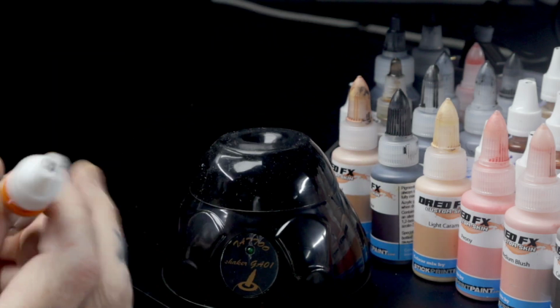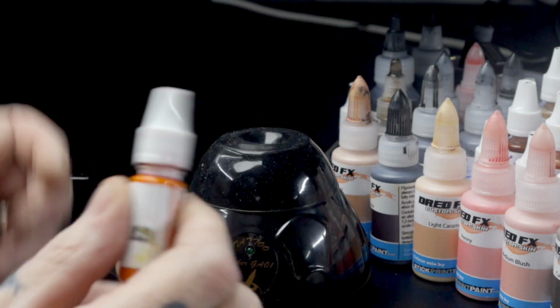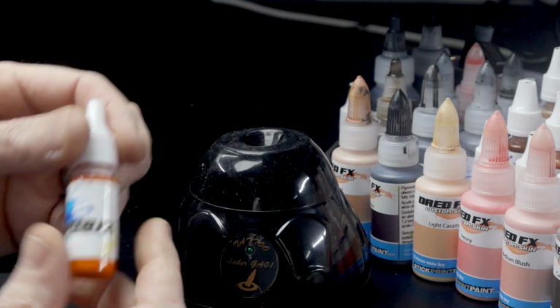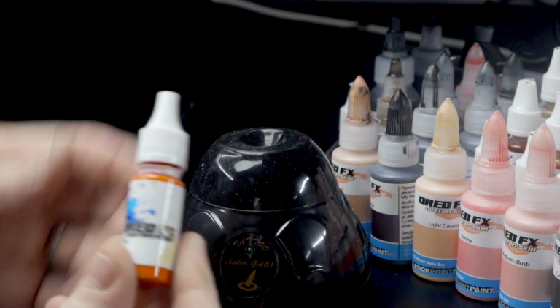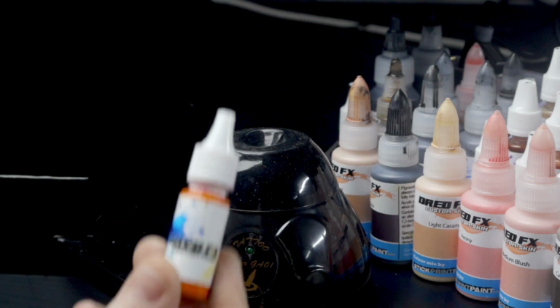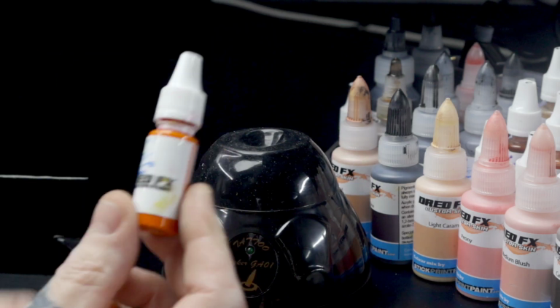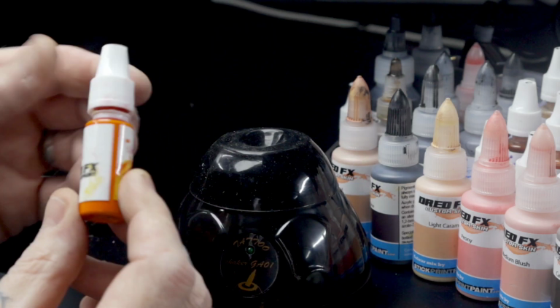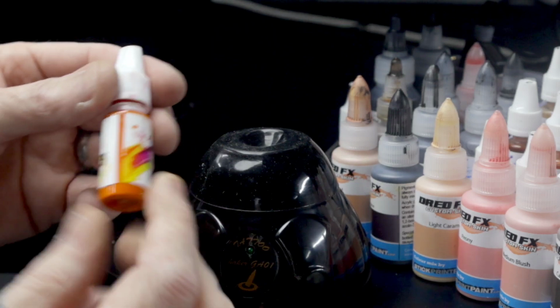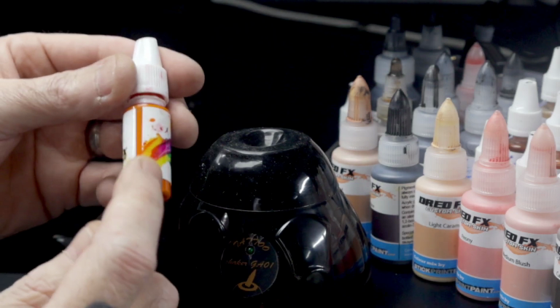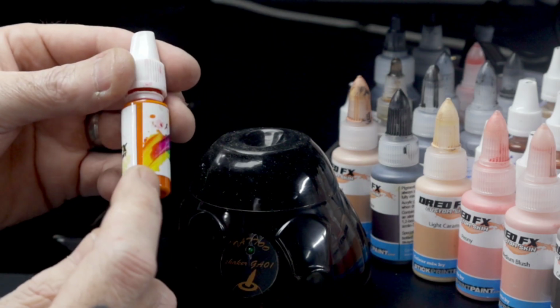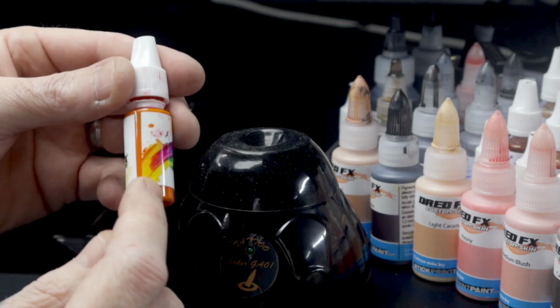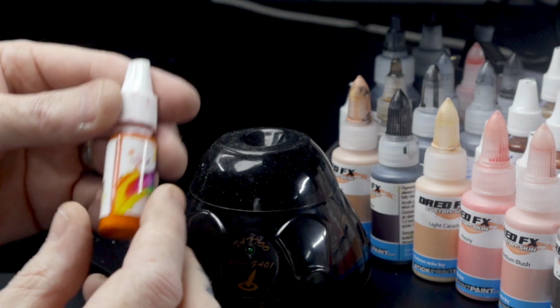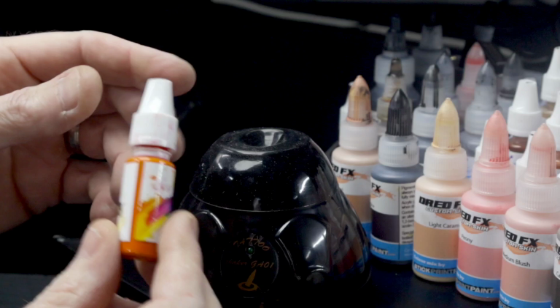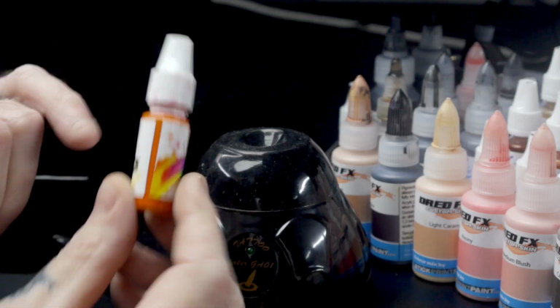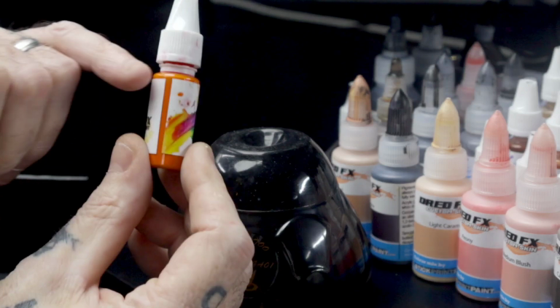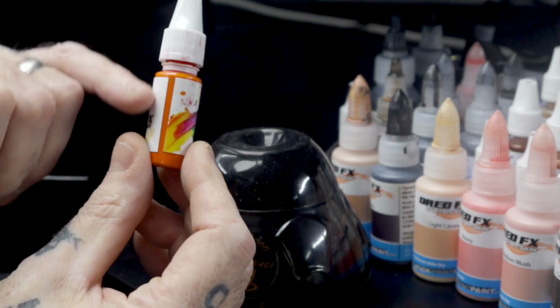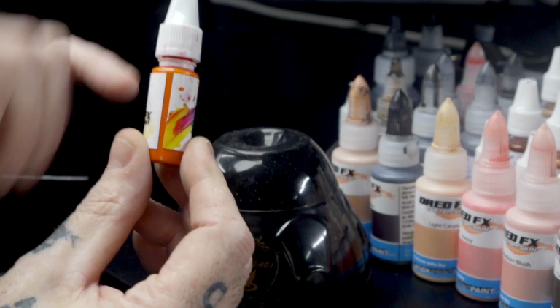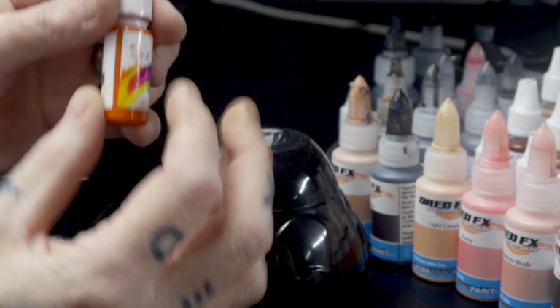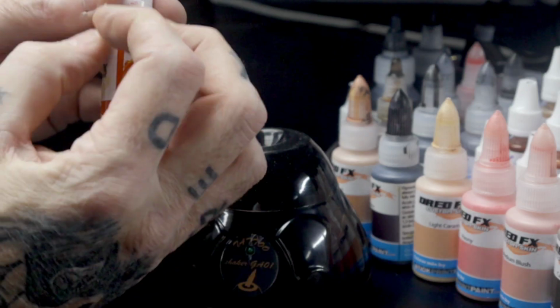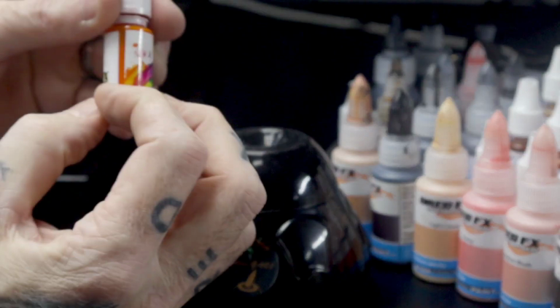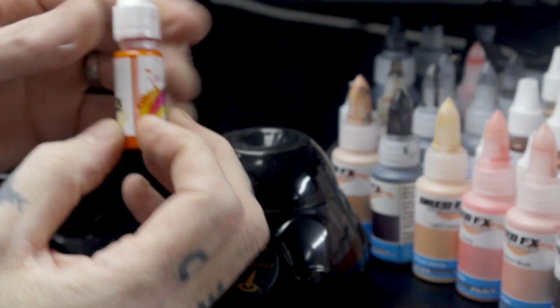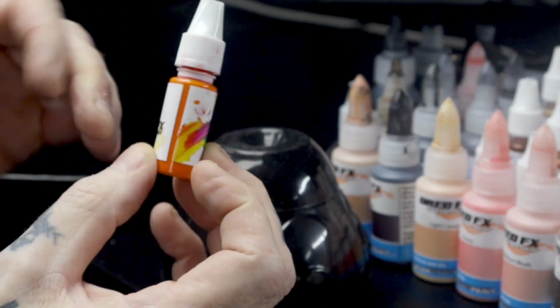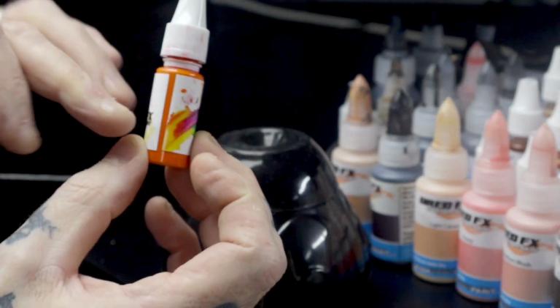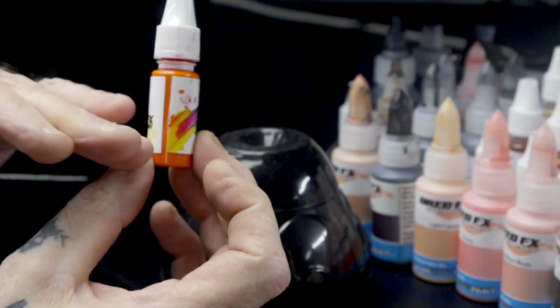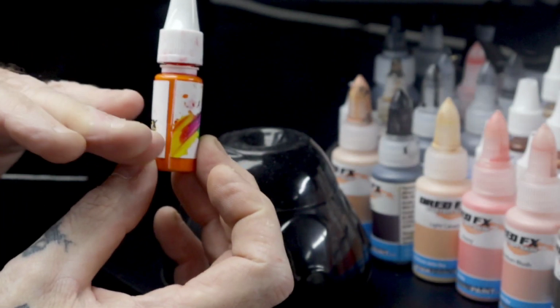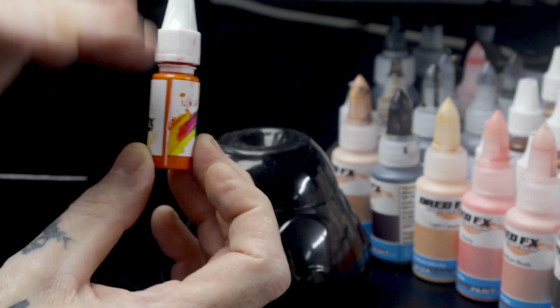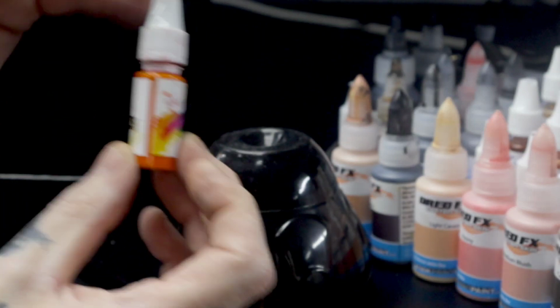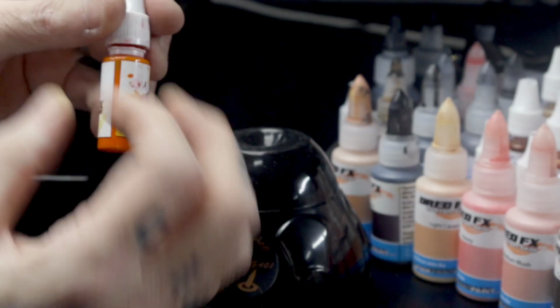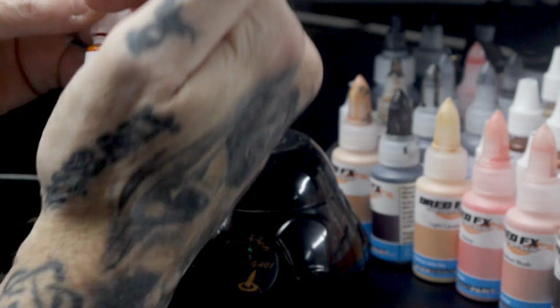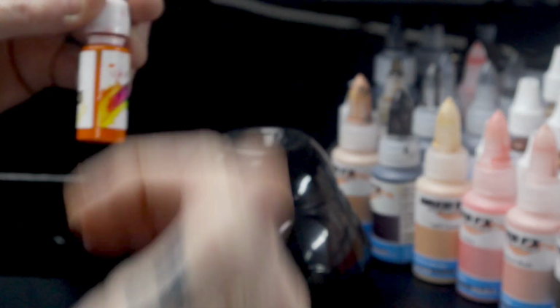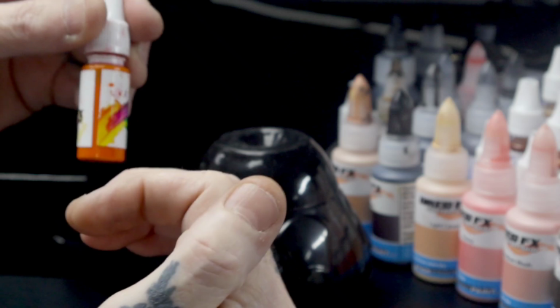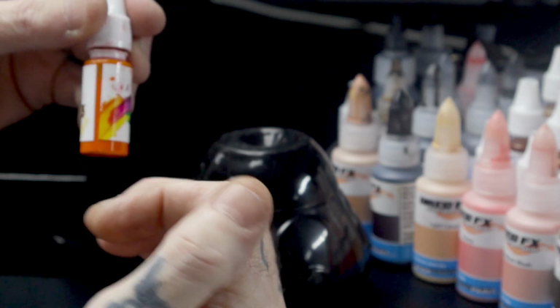What I found with this is with FW inks, when you mix them with iso, you get a separation. The ink will settle to the bottom because the alcohol is a lot lighter and the ink will just form at the bottom.